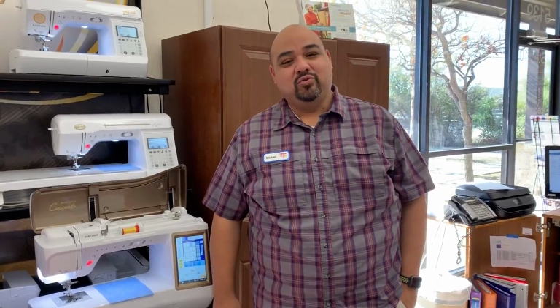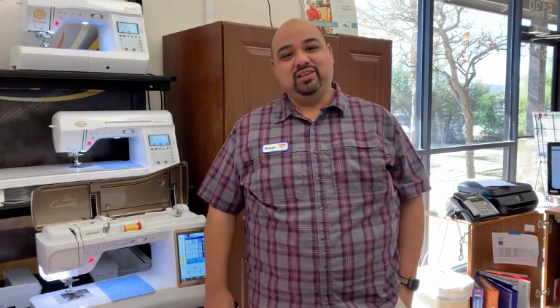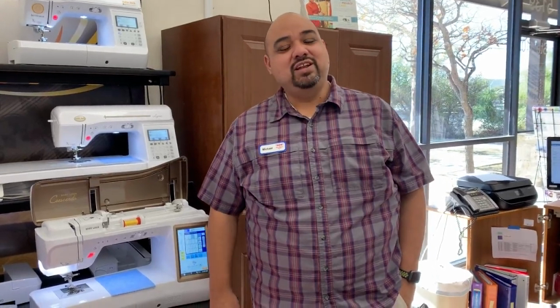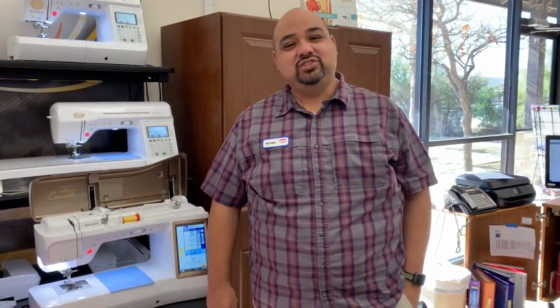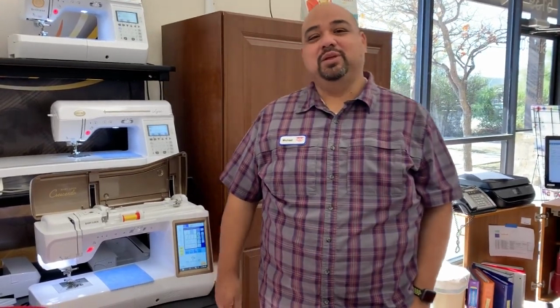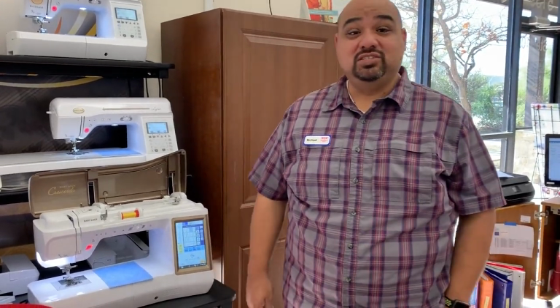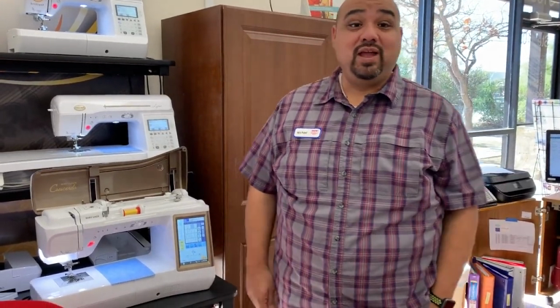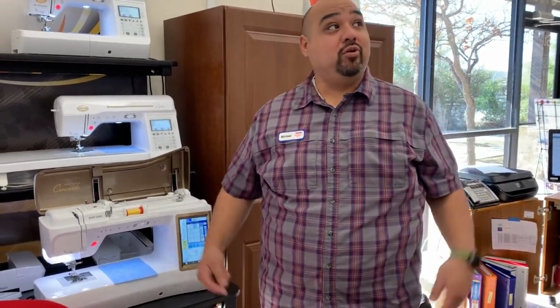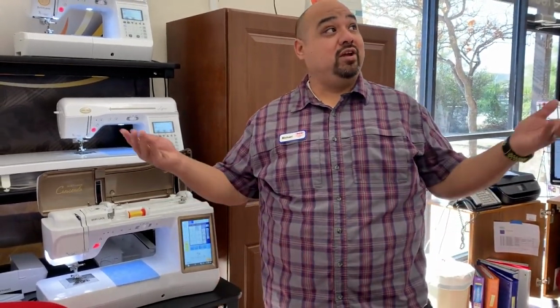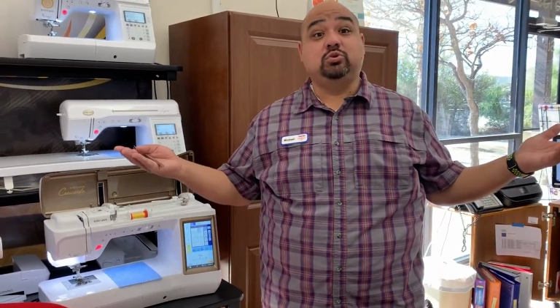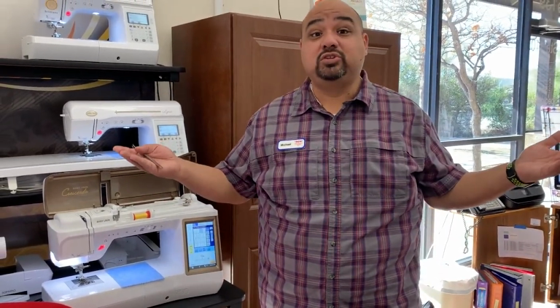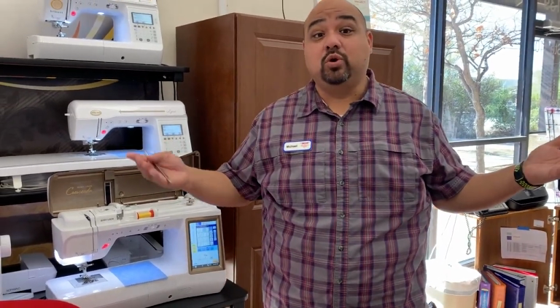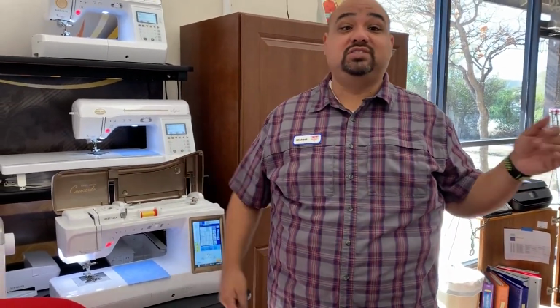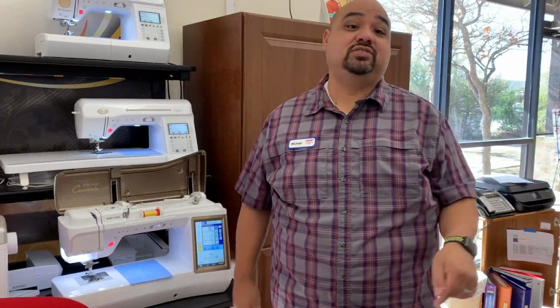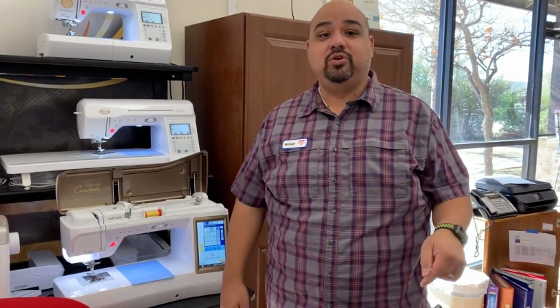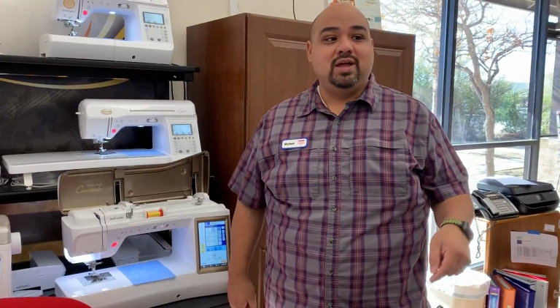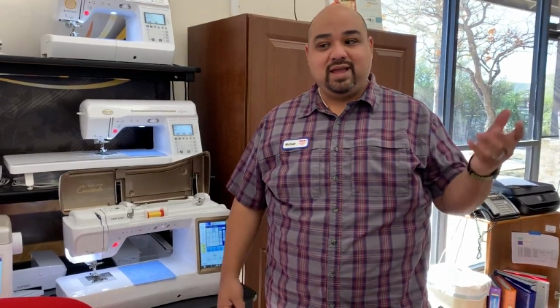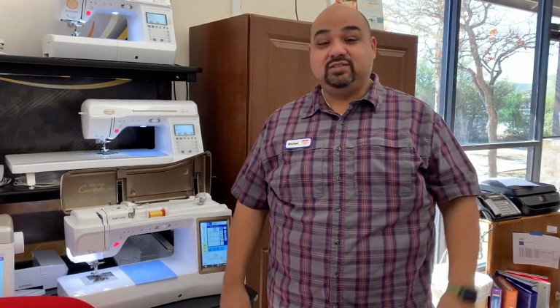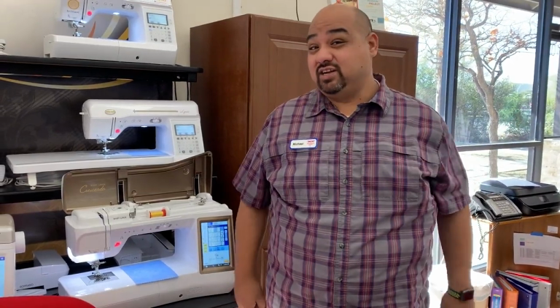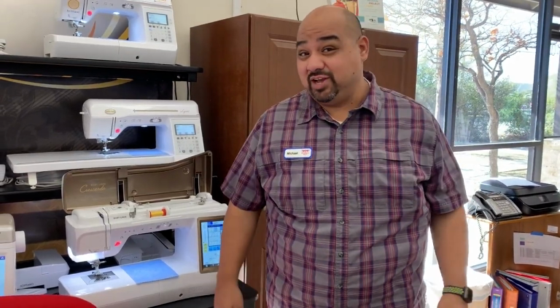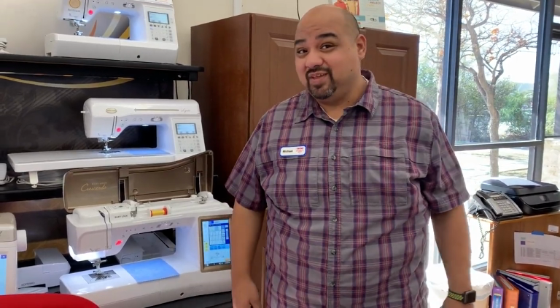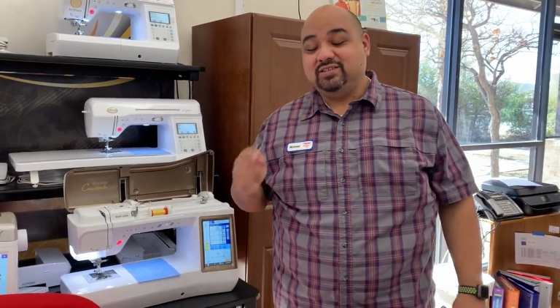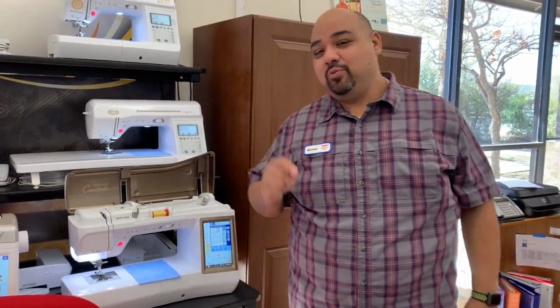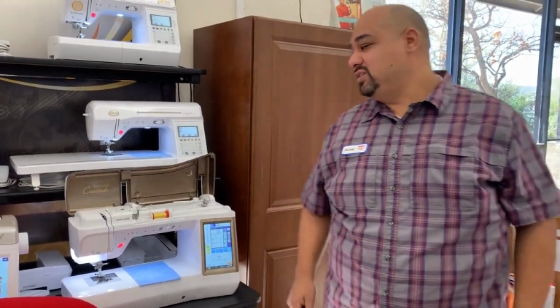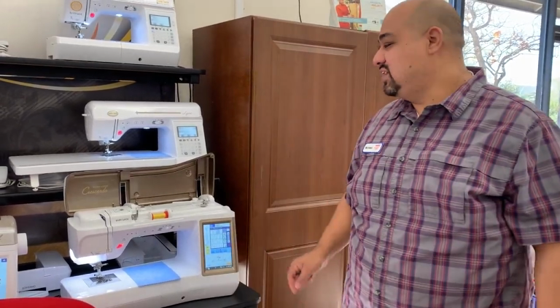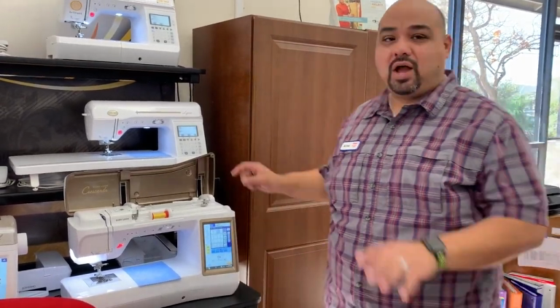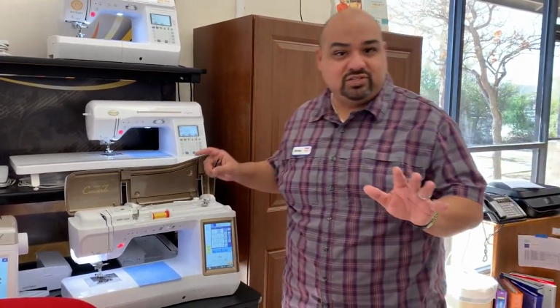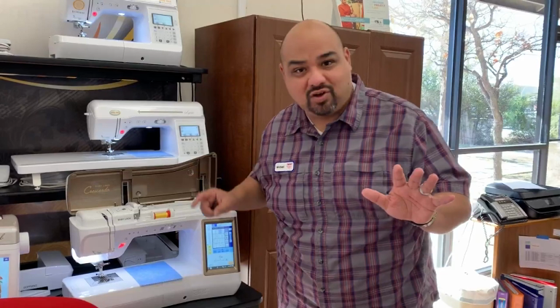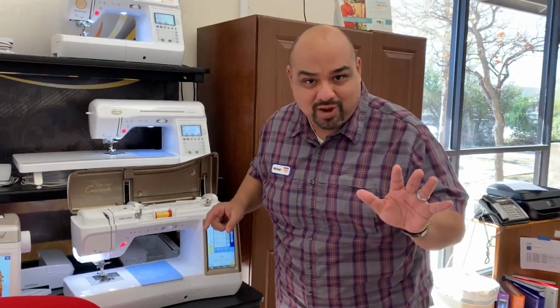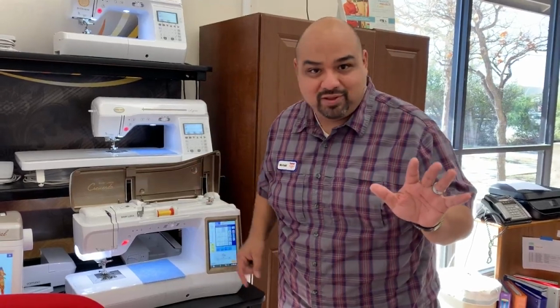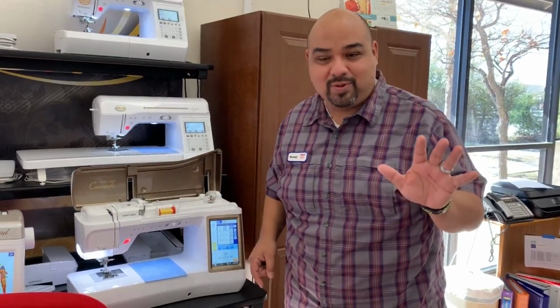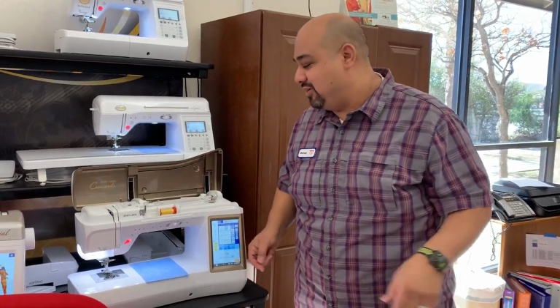Greetings ladies and gentlemen, this is Mike. We are here at Sew Special Quilts in San Antonio, and today's Tech Tuesday. Today I'm going to talk to all my Baby Lock people here.